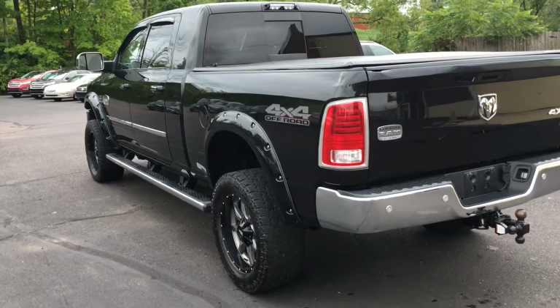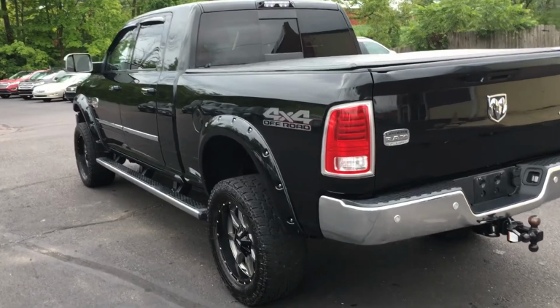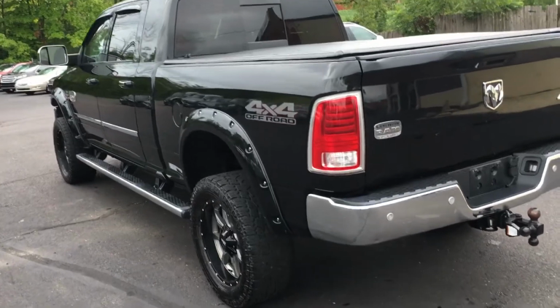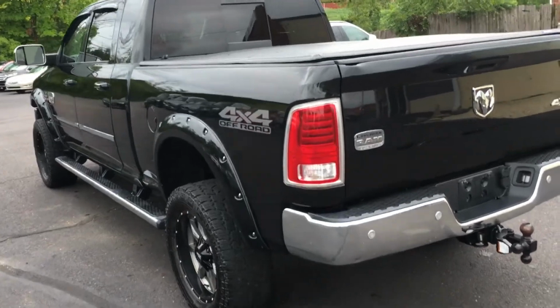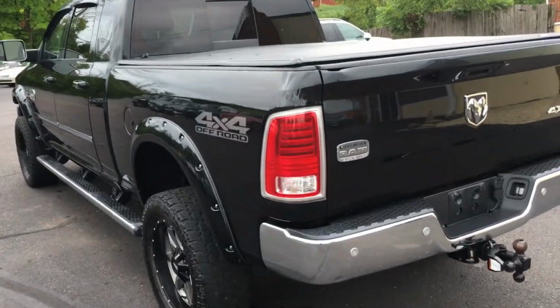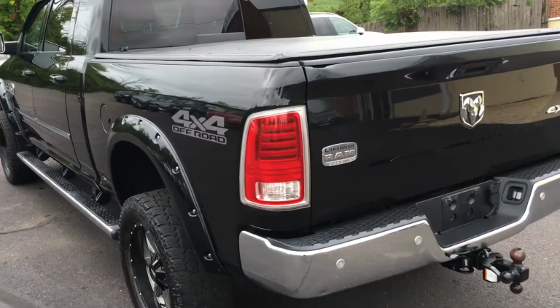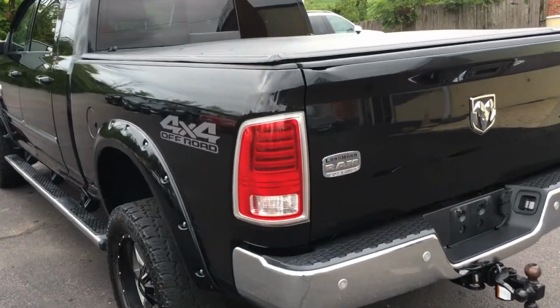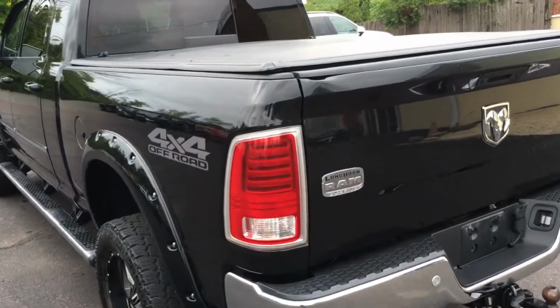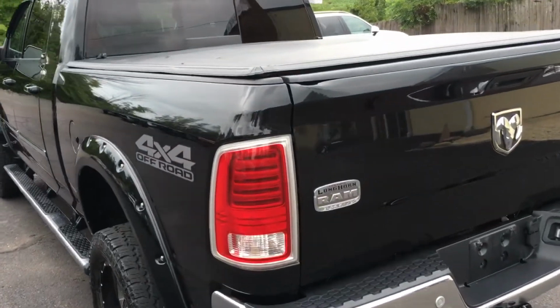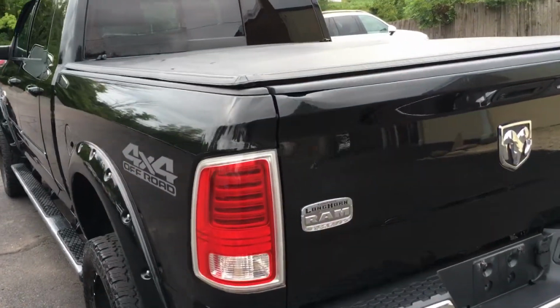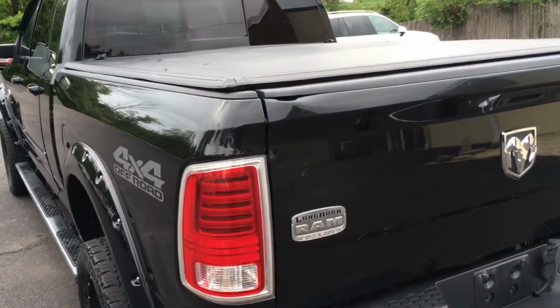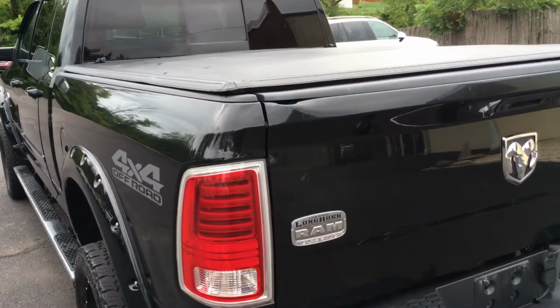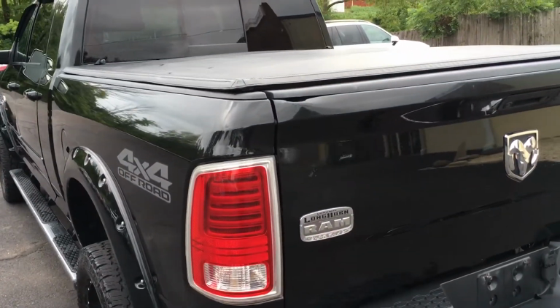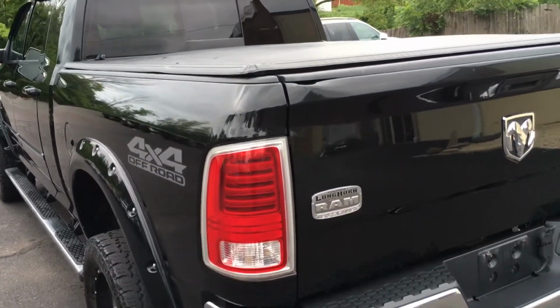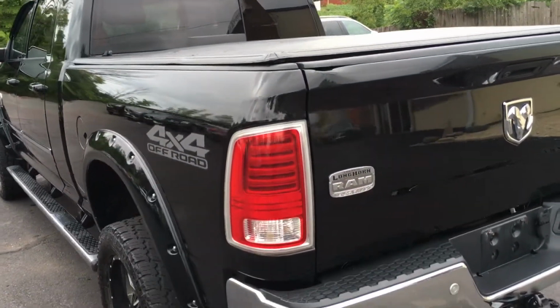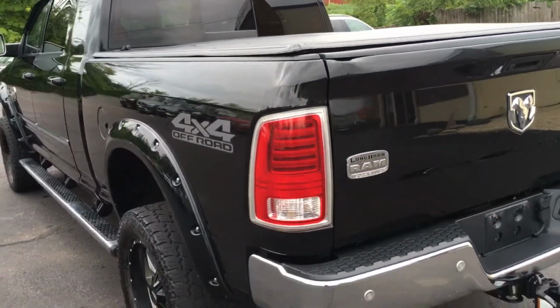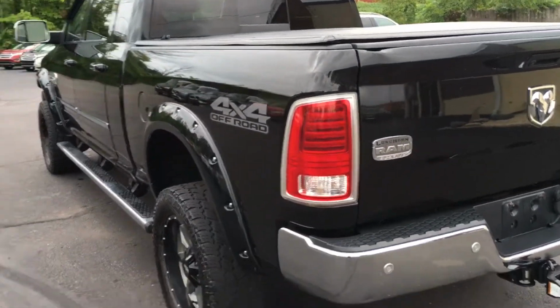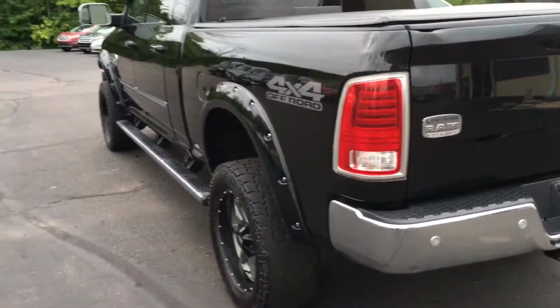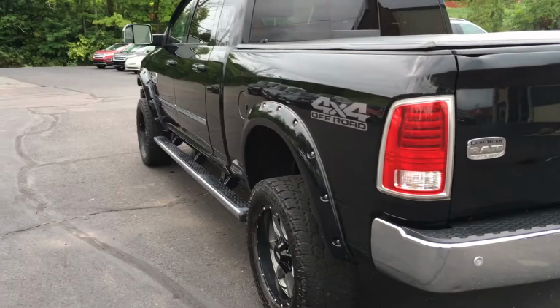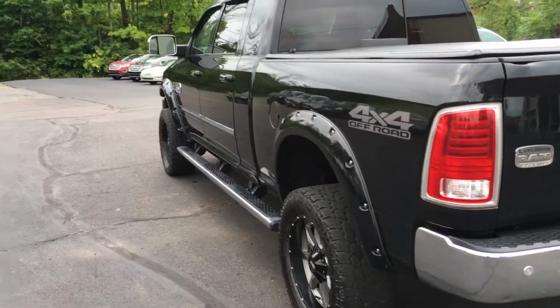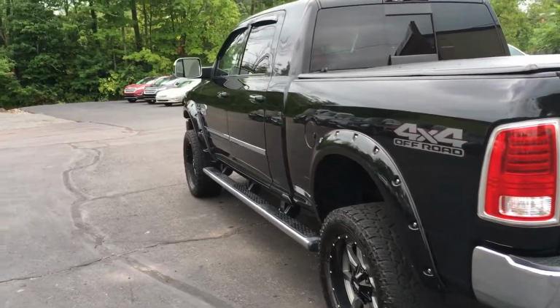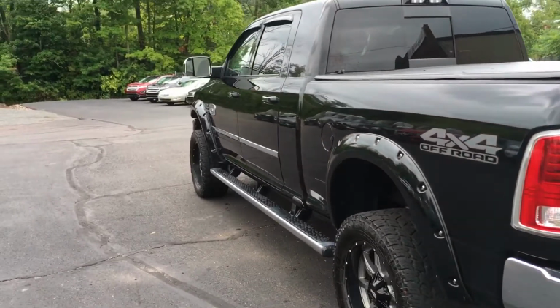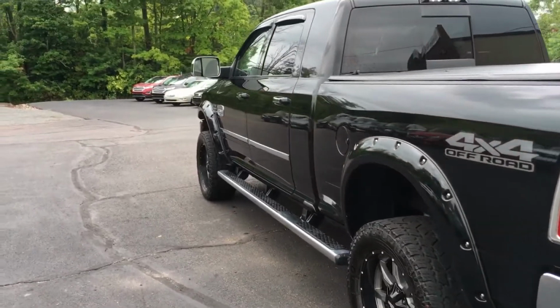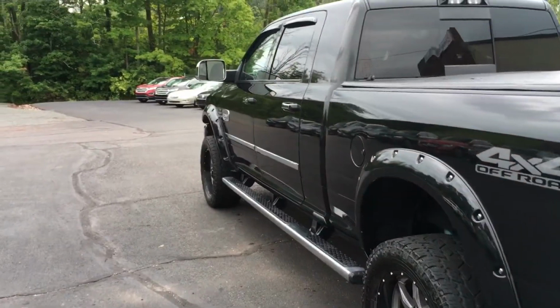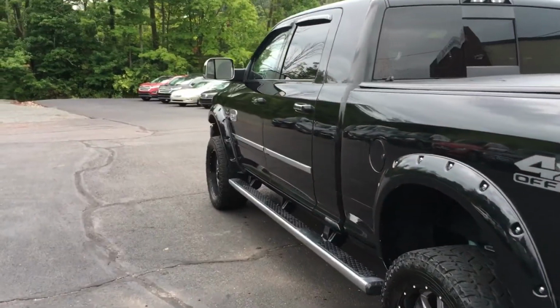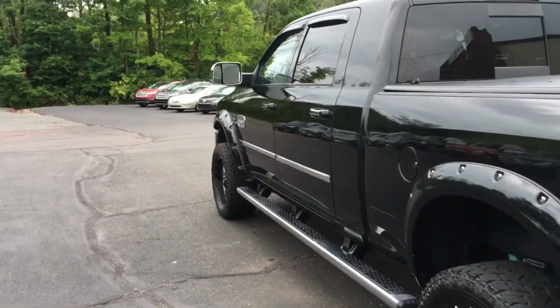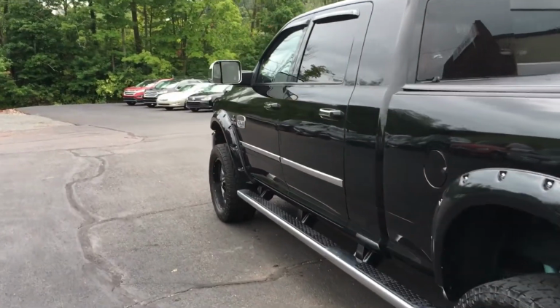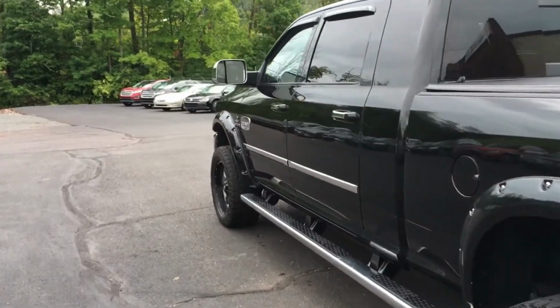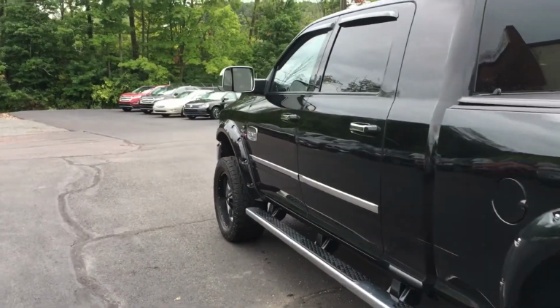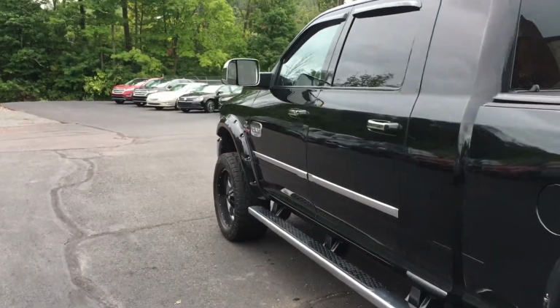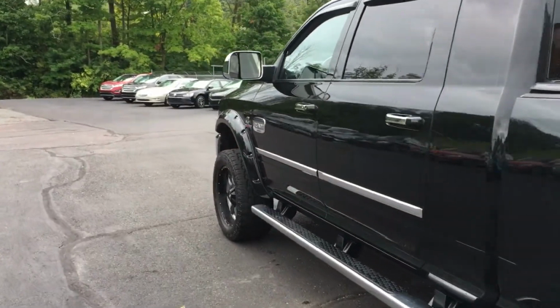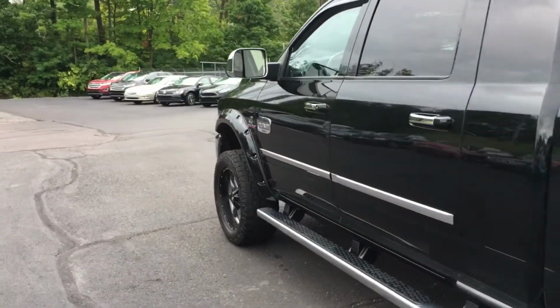You can see one little ding back here in the tailgate. Looks like the tailgate was probably down when they were hooking up to a trailer at some point in time. But really, not much to talk about. As far as a pickup truck goes, it's a nice clean truck.